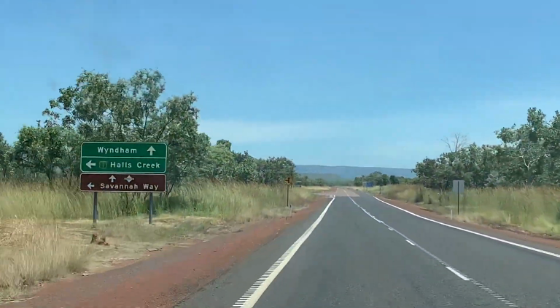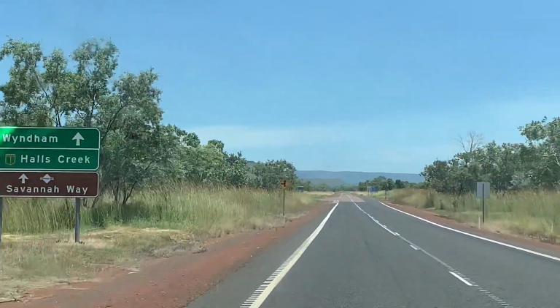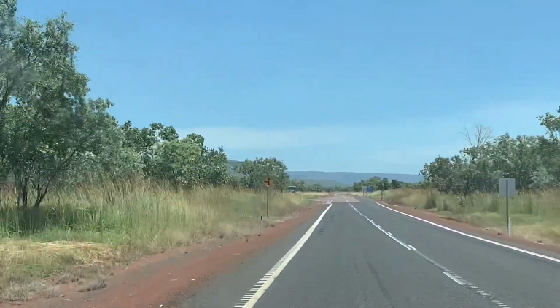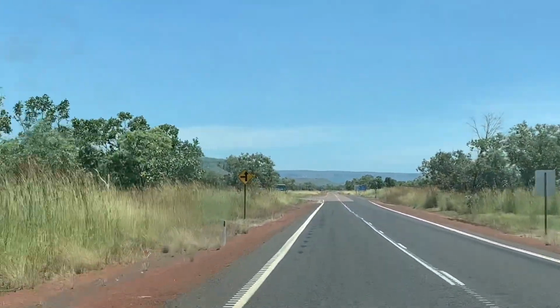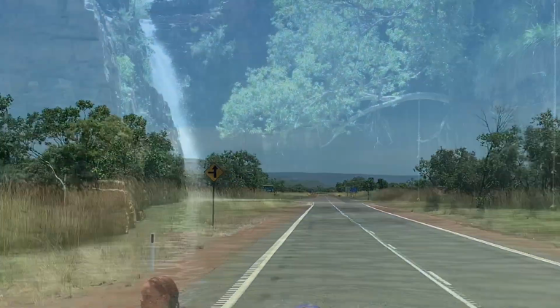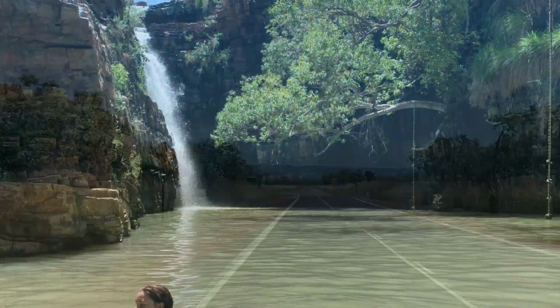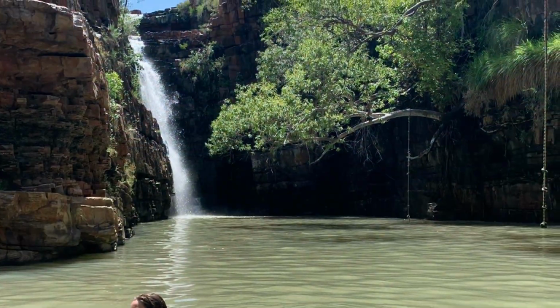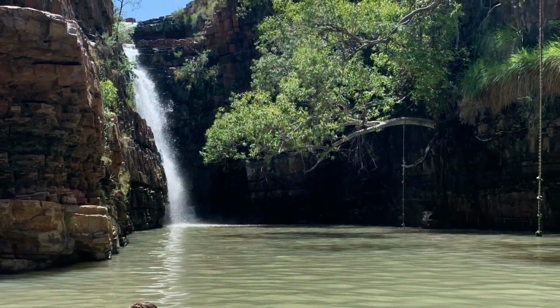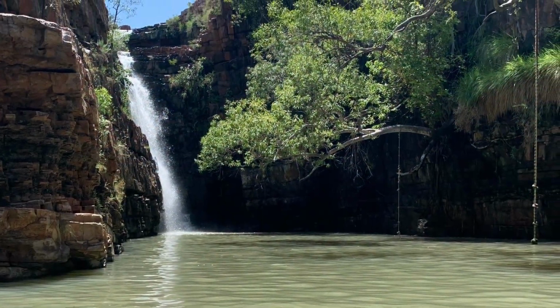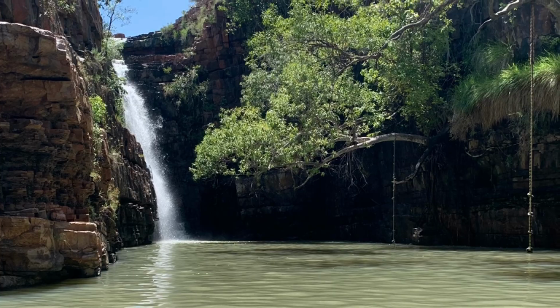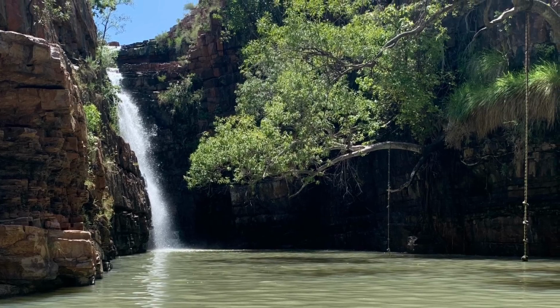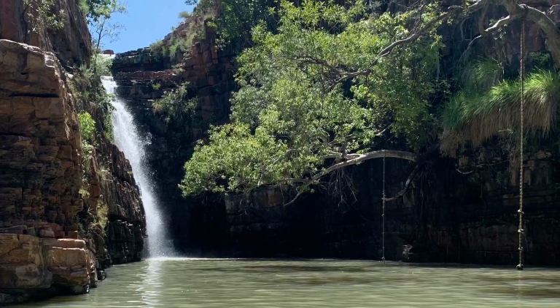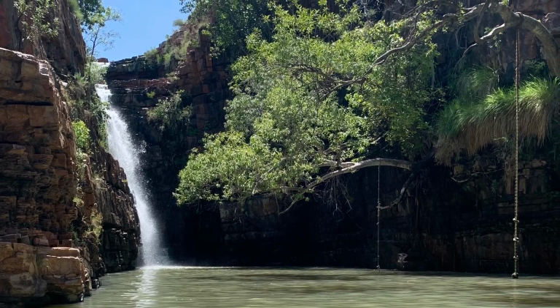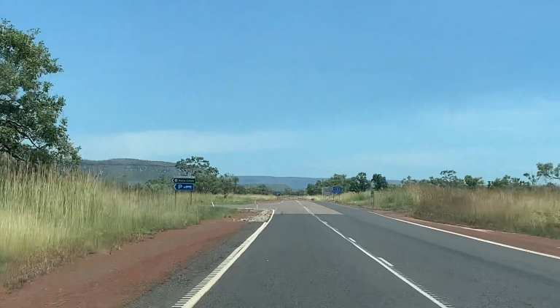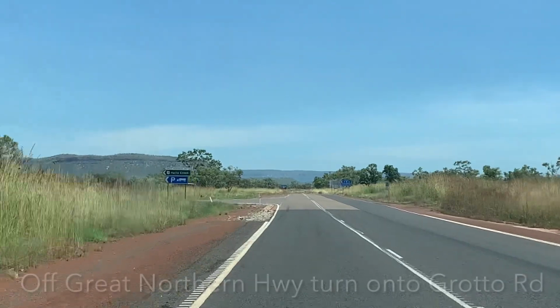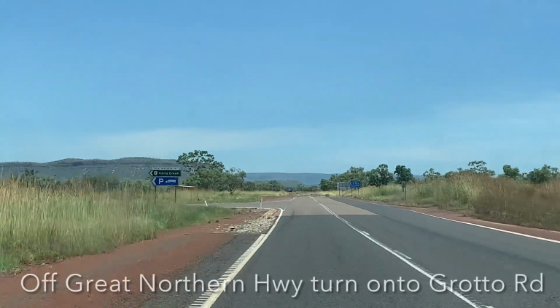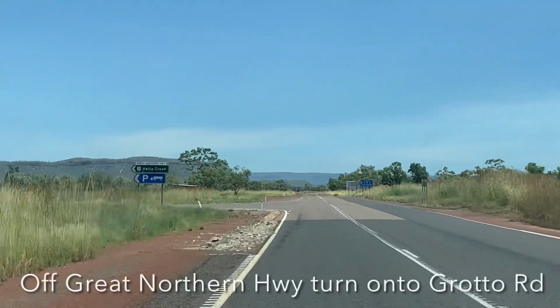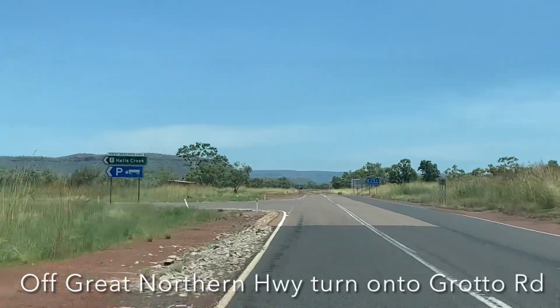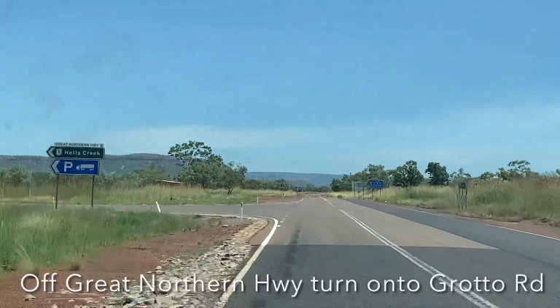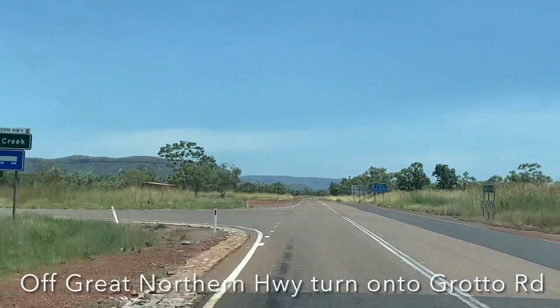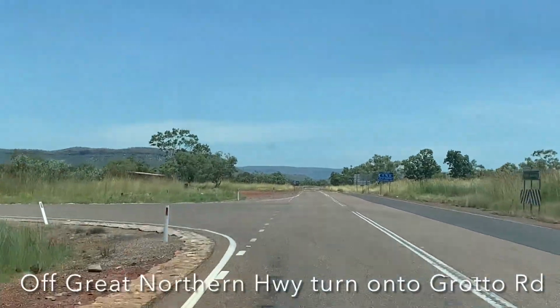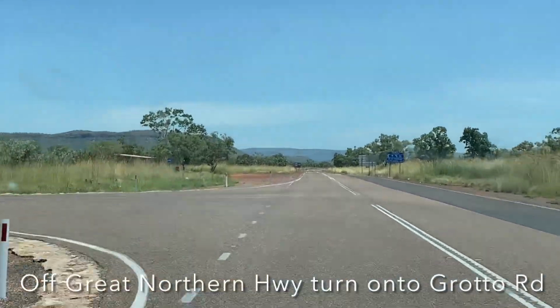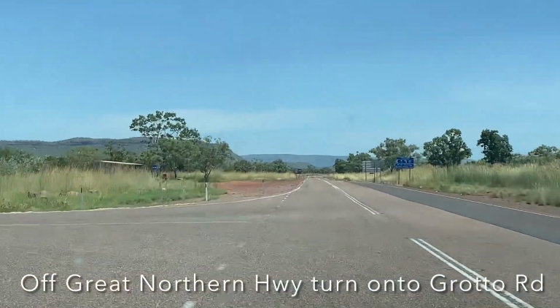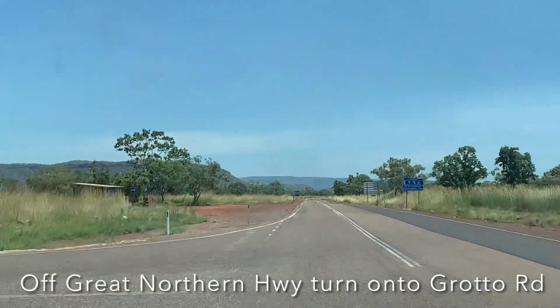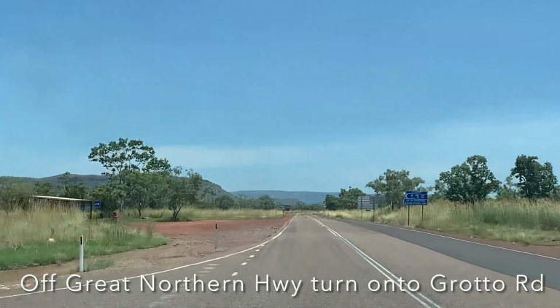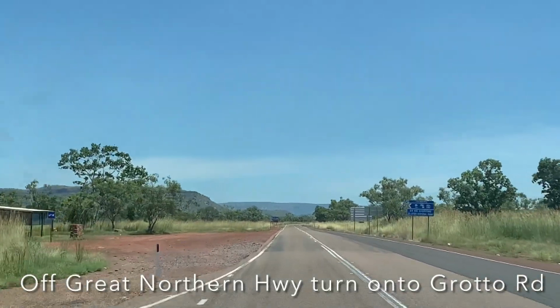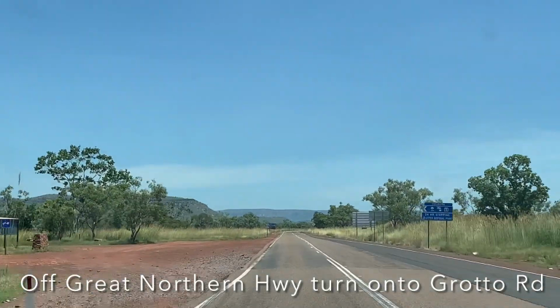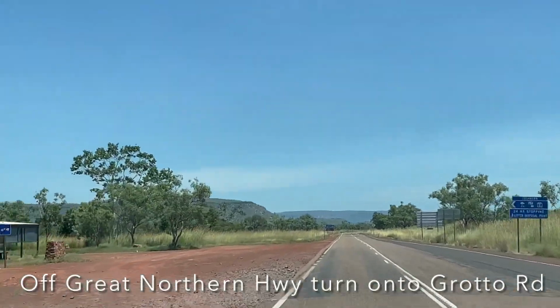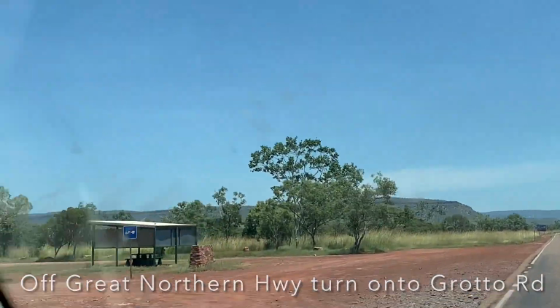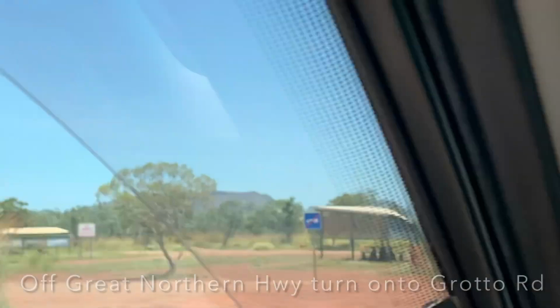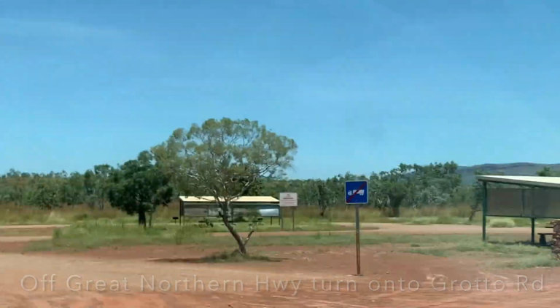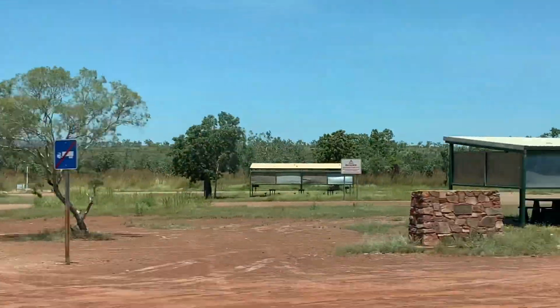Today we are going to The Grotto, which is about 20 minutes from Wyndham and about 50 minutes from Kununurra. It is one of those popular Kimberley spots and we're going to go for a walk.